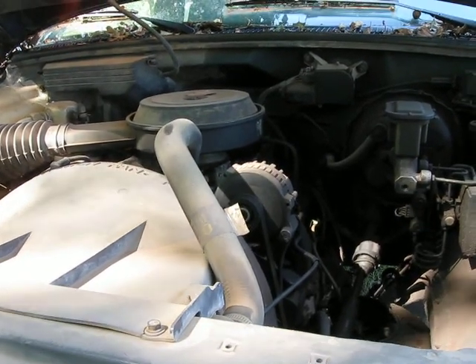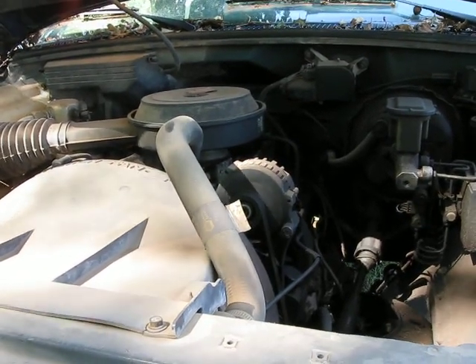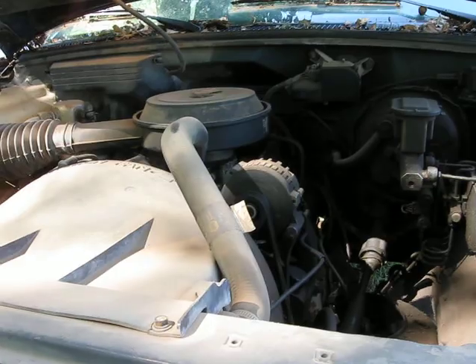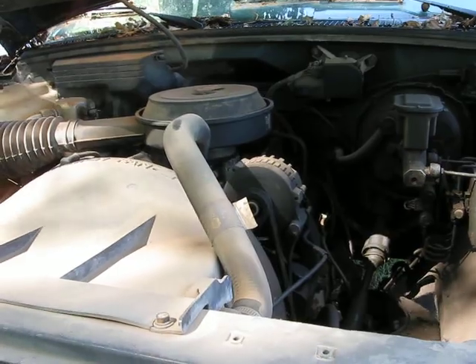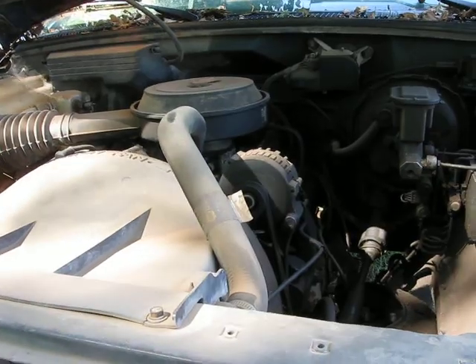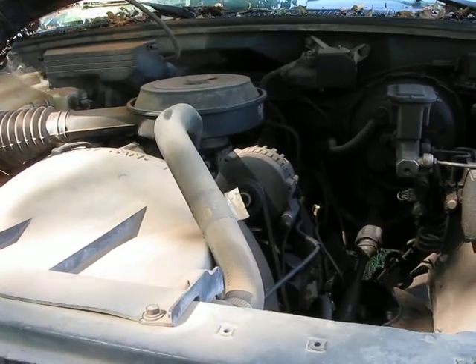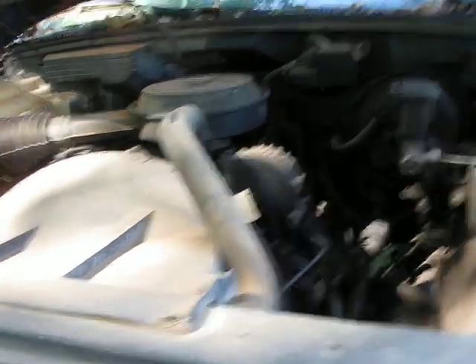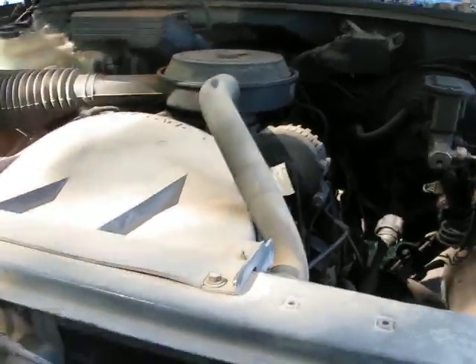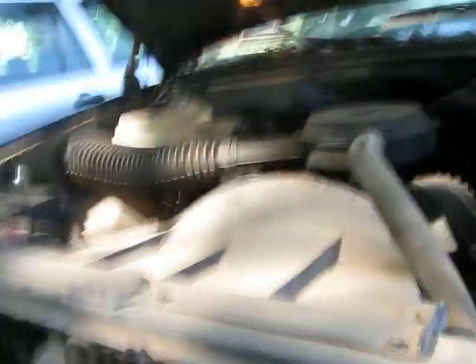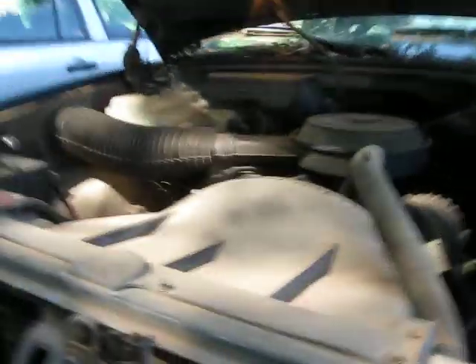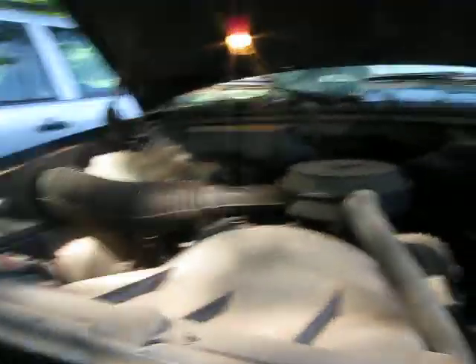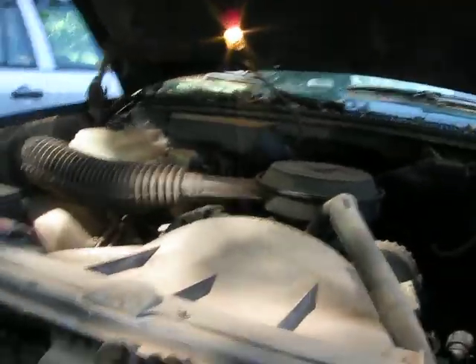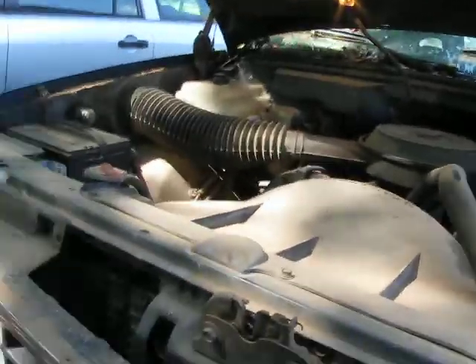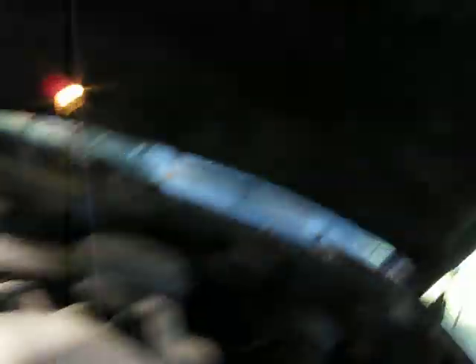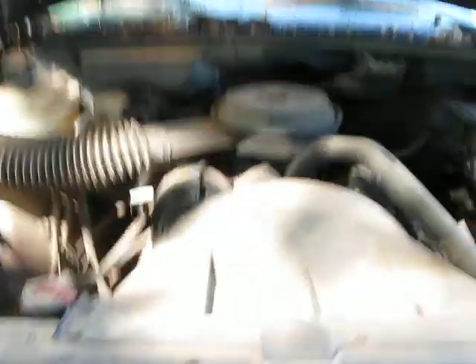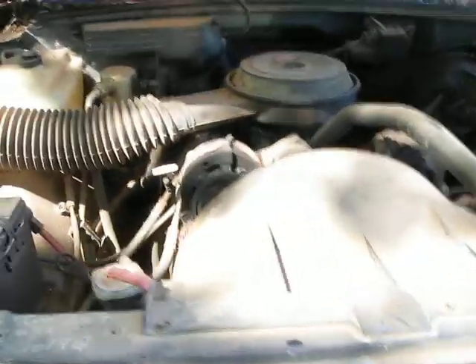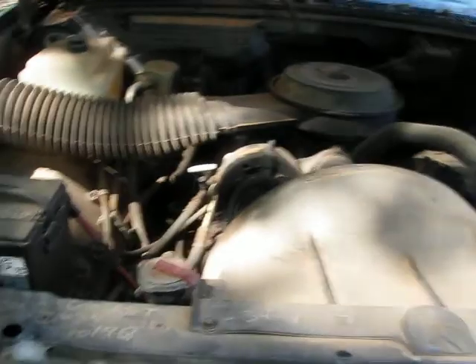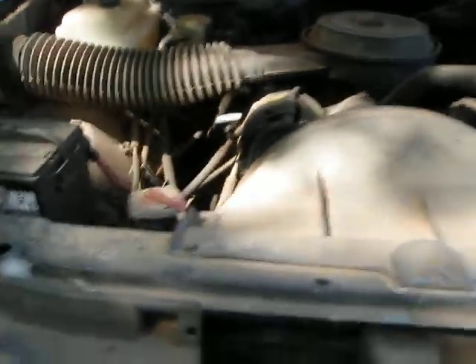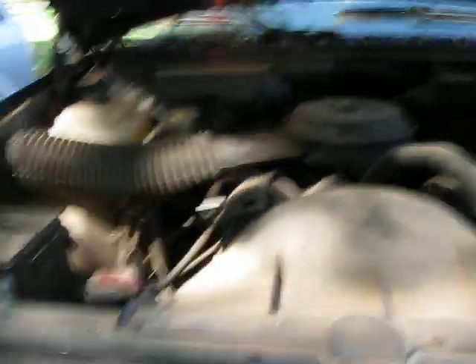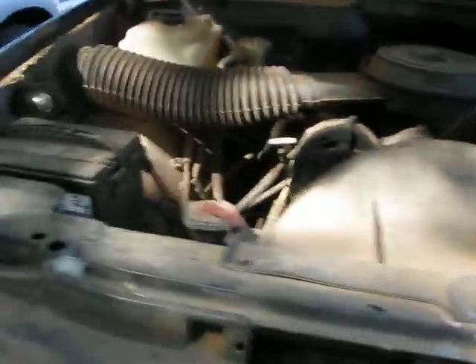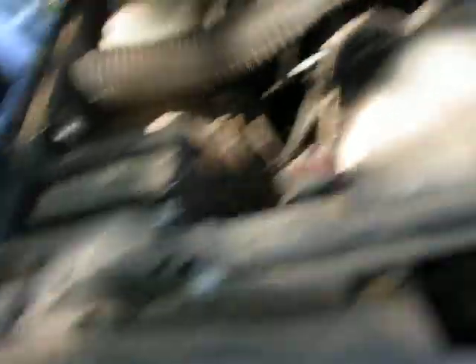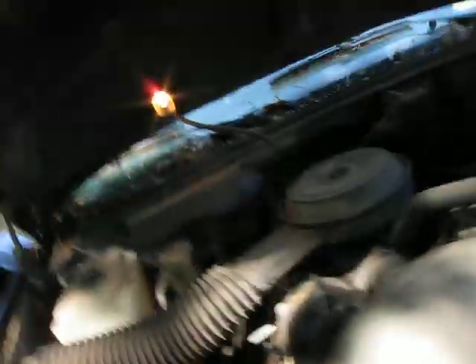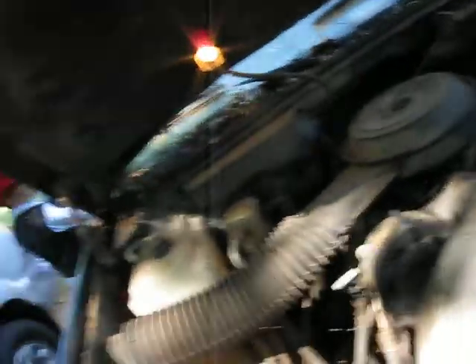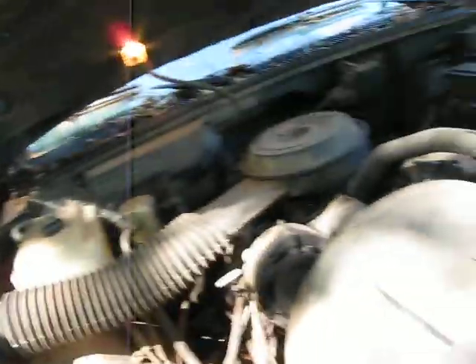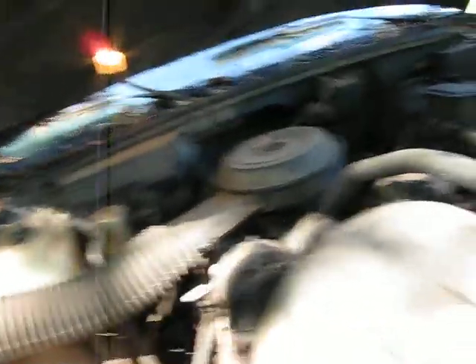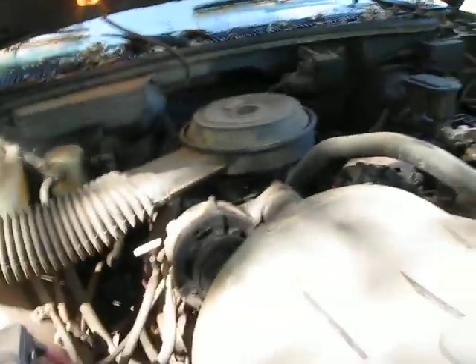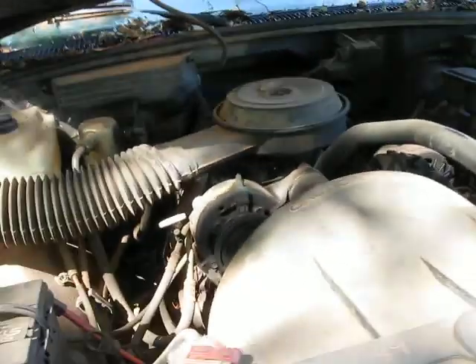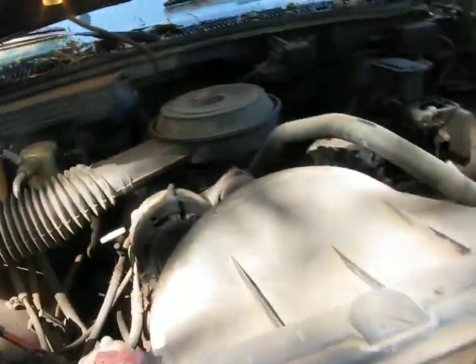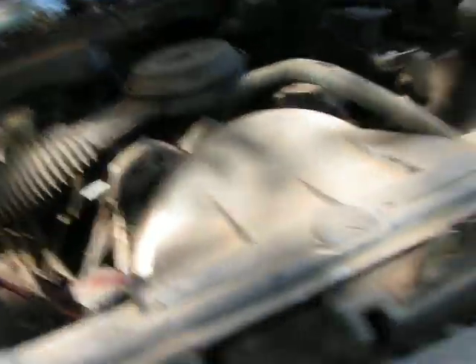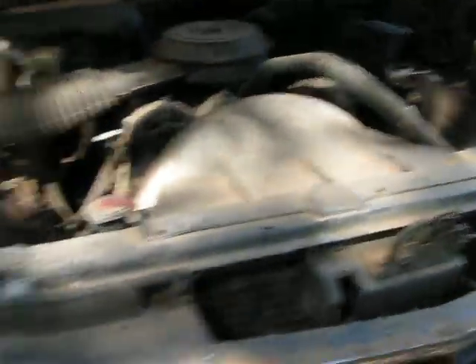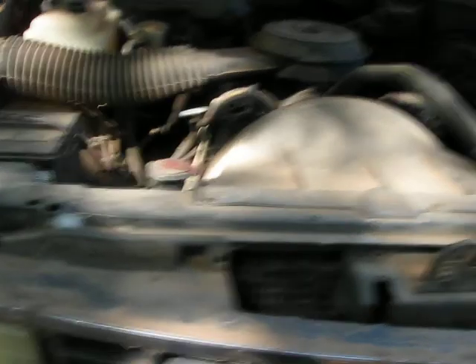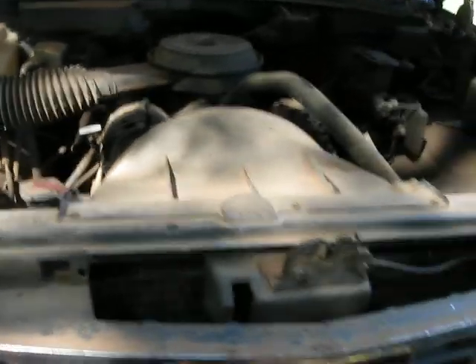It's running, just barely, but it's running. I got it warmed up — don't rev it up or anything. Oh well, it's stalled. That's it folks.